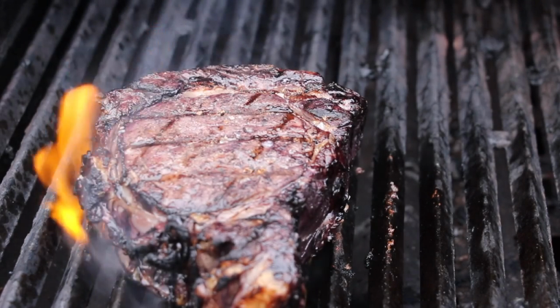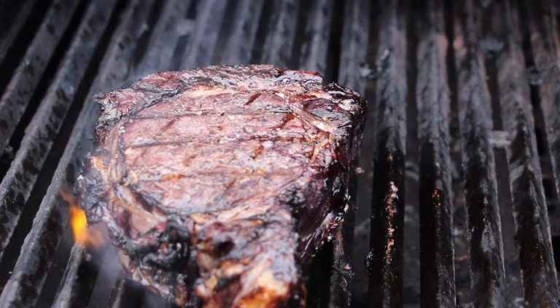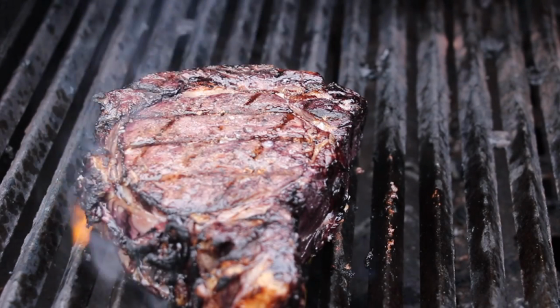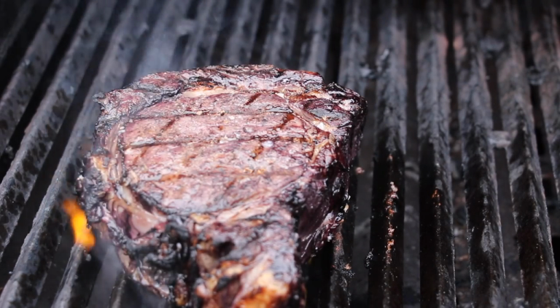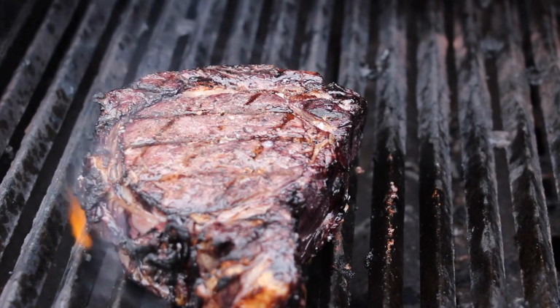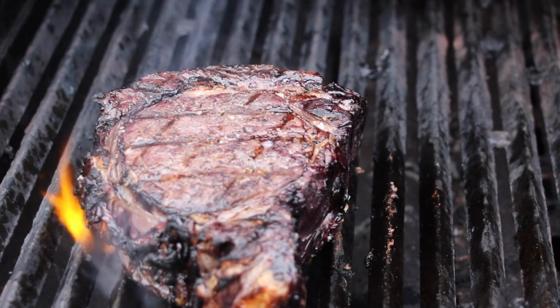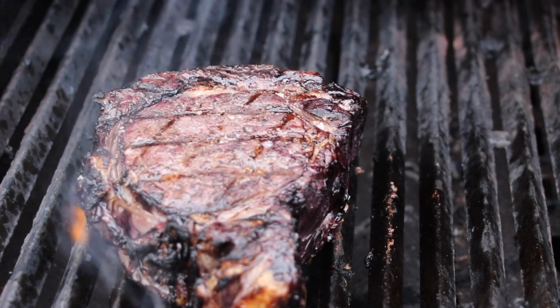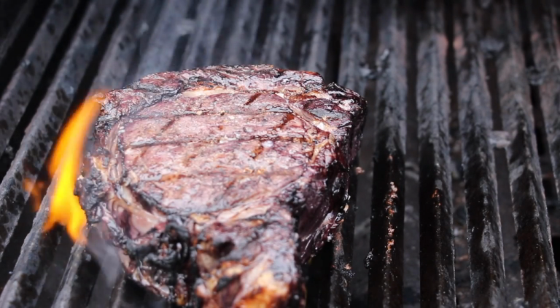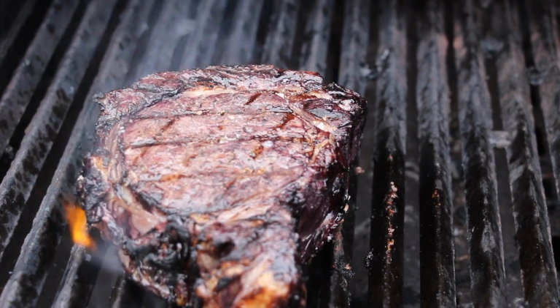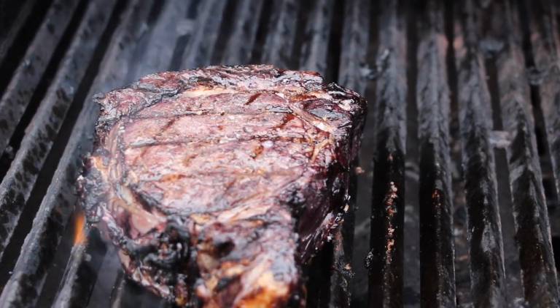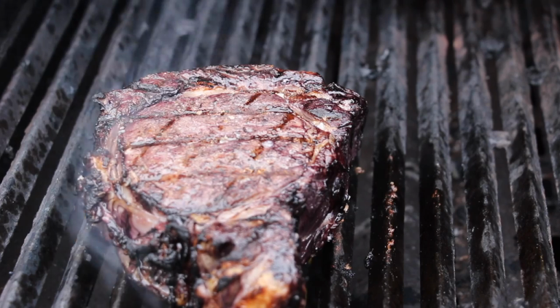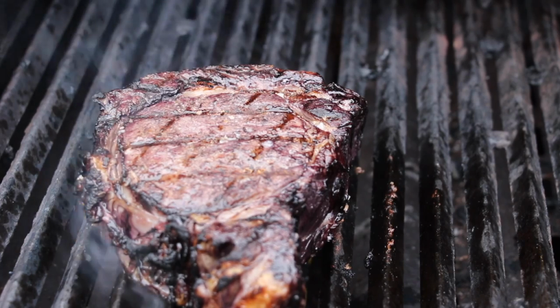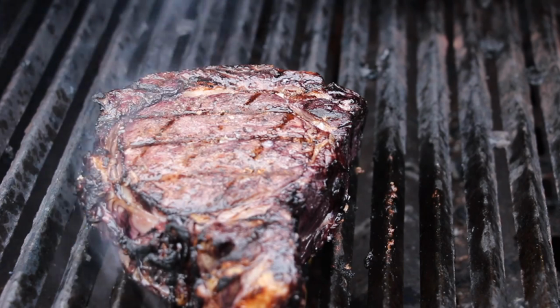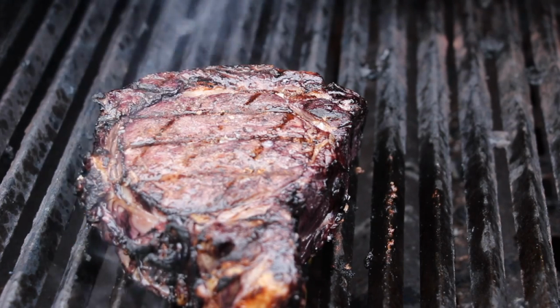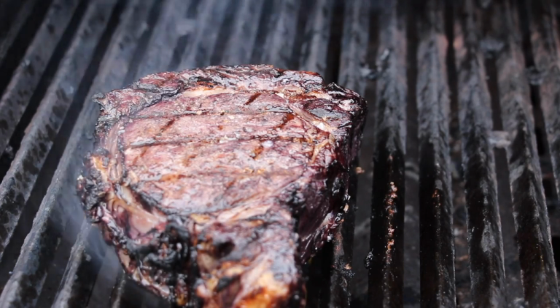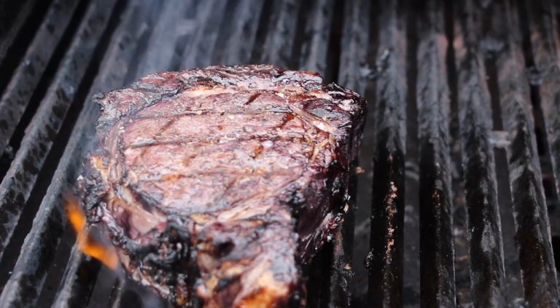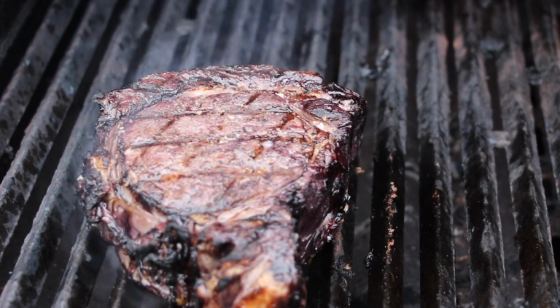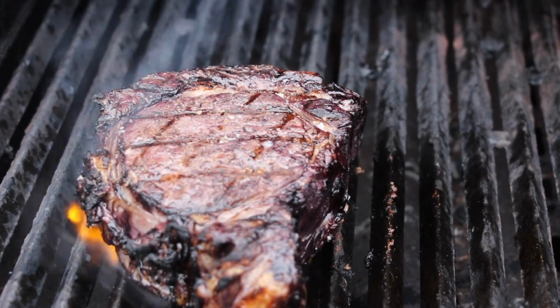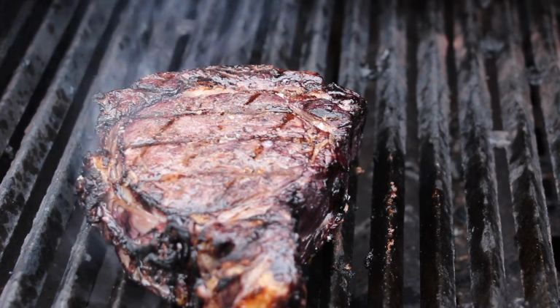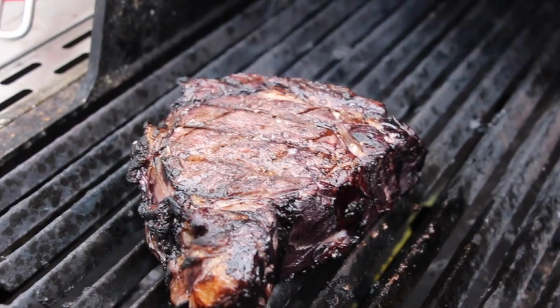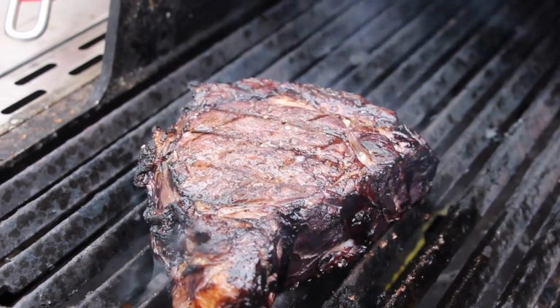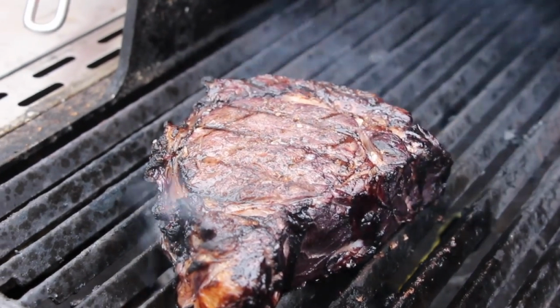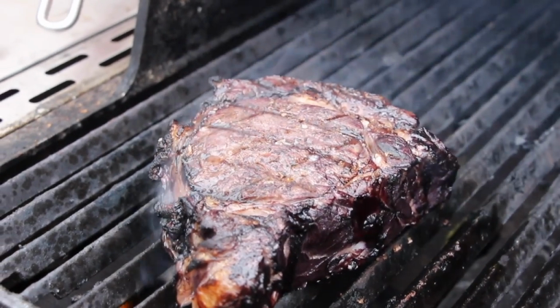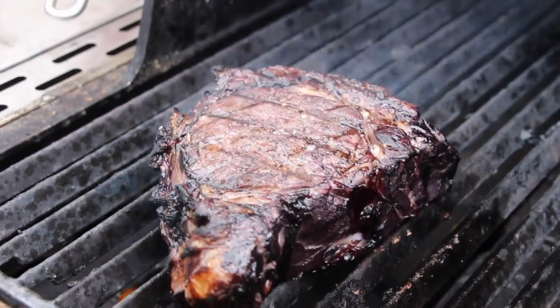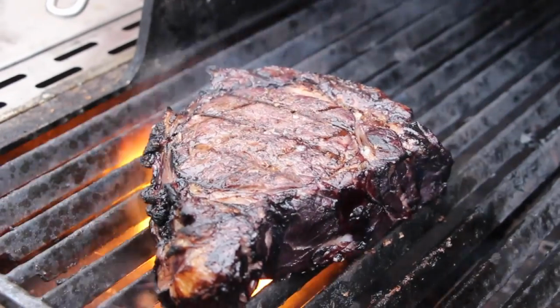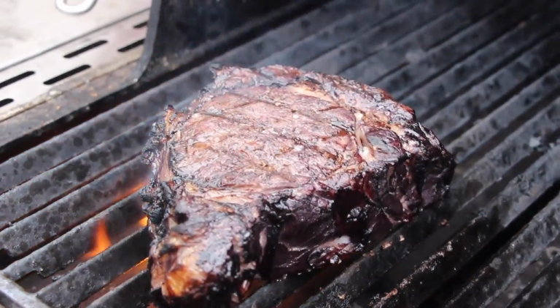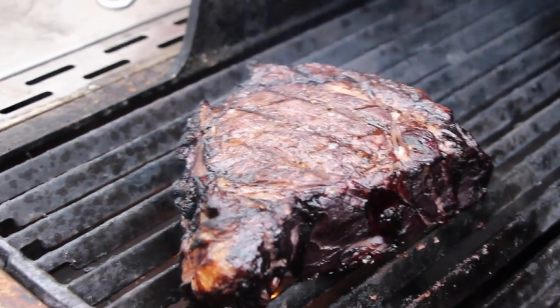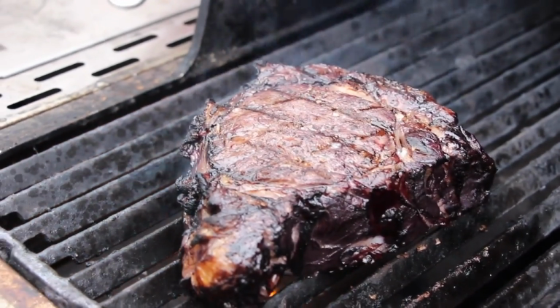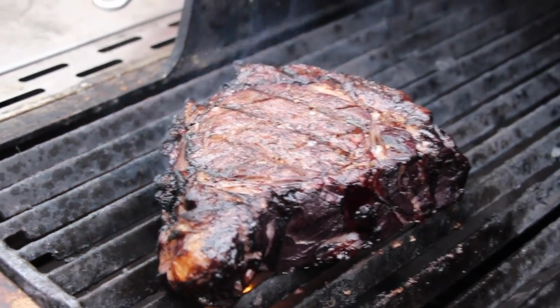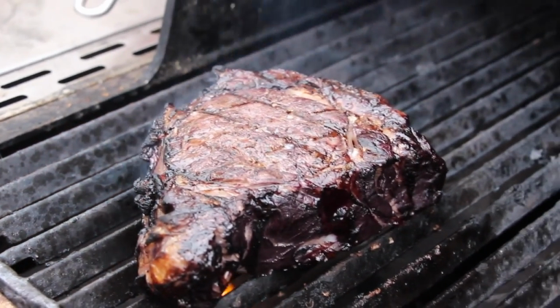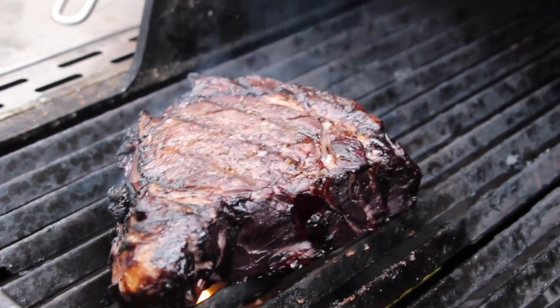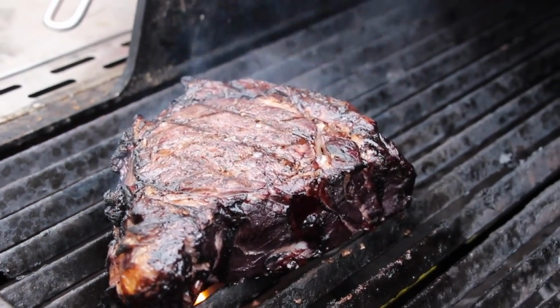We're almost ready with that one. We're going to have some grill marks here. It's a little bit brown, nice color. Now we're going to take this for one or two minutes just to rest.